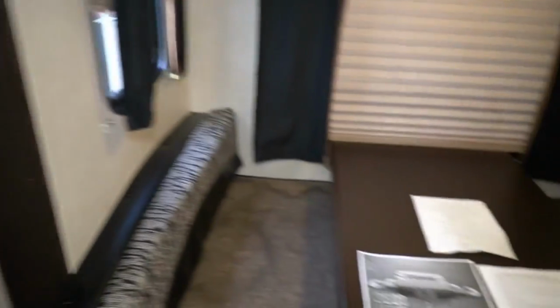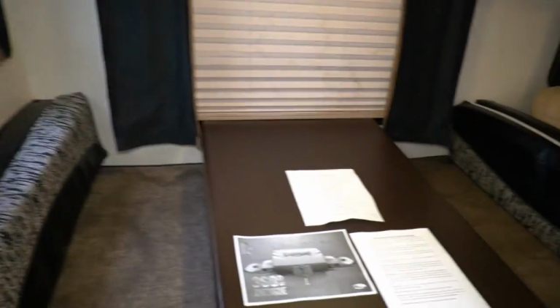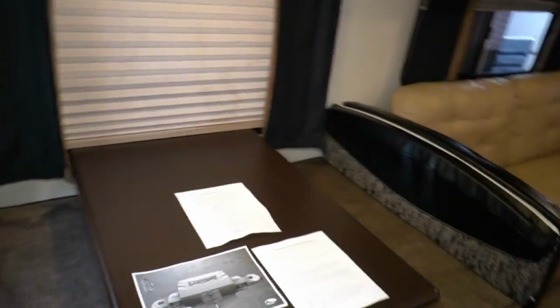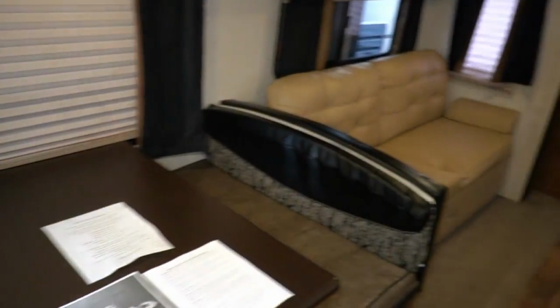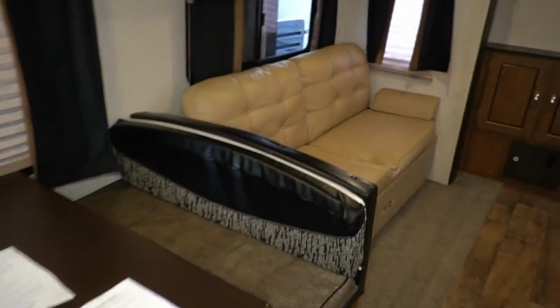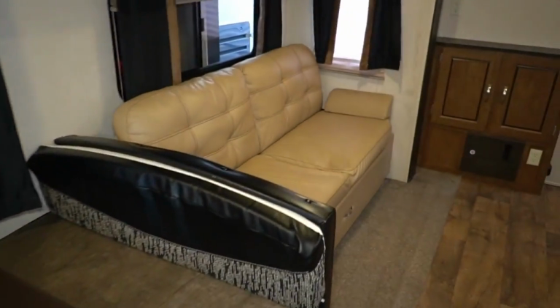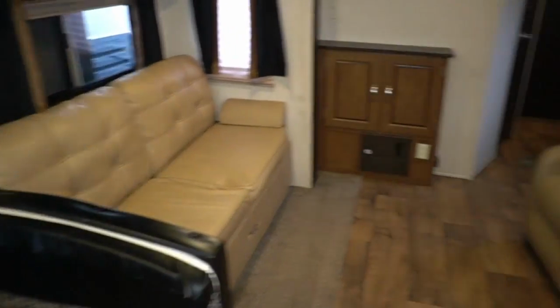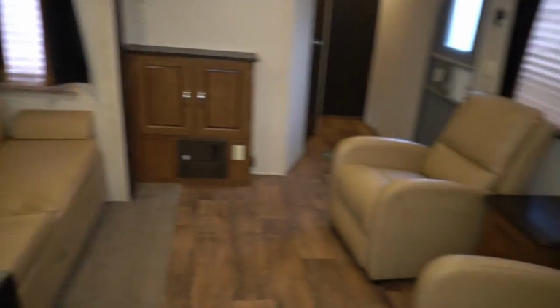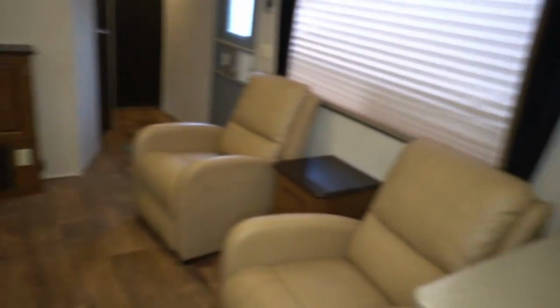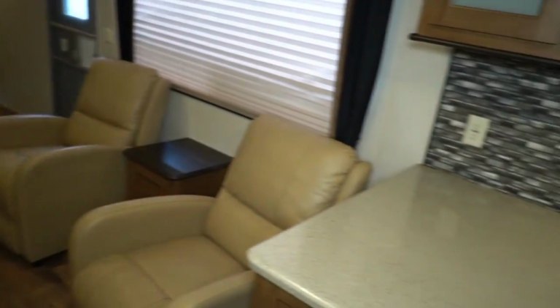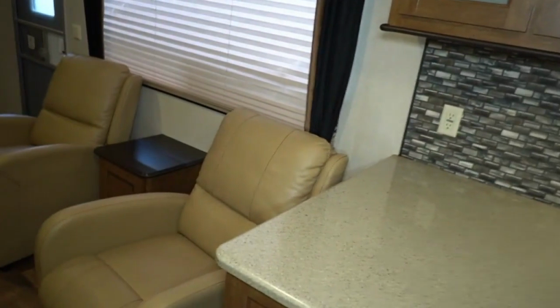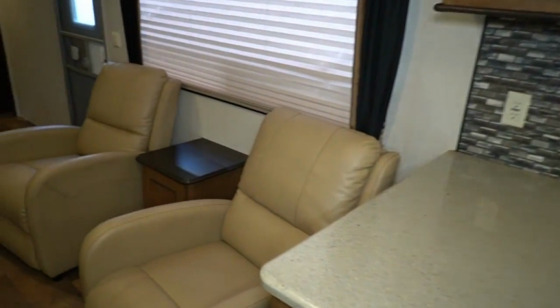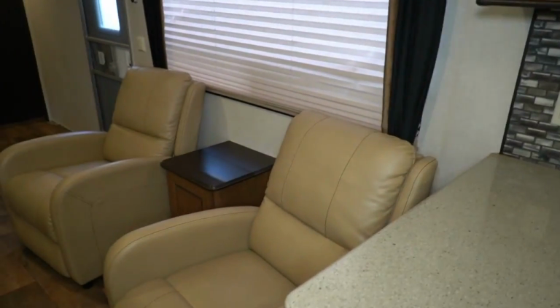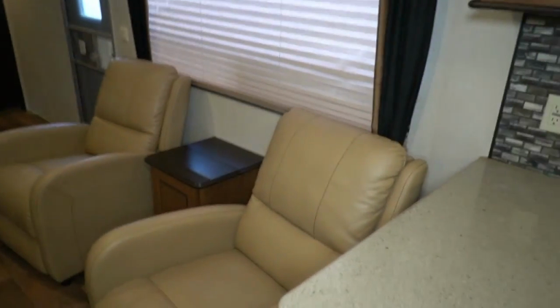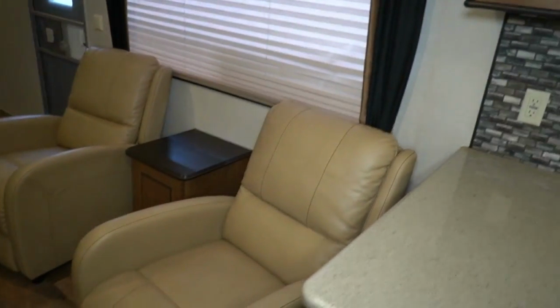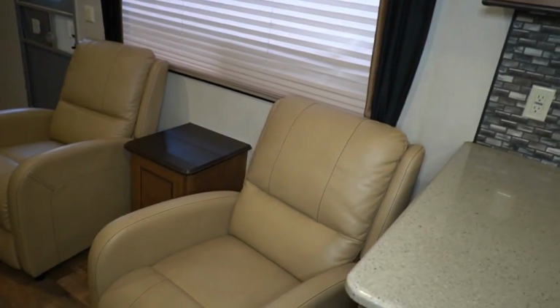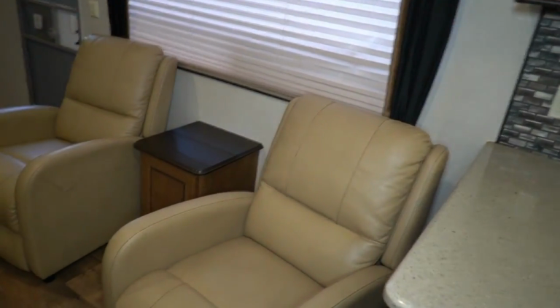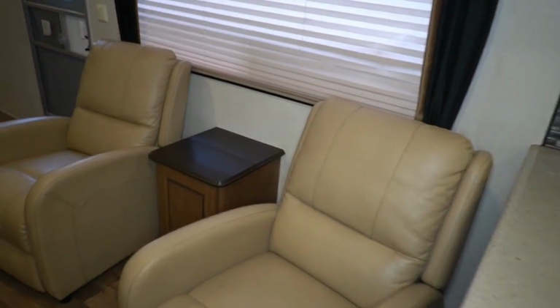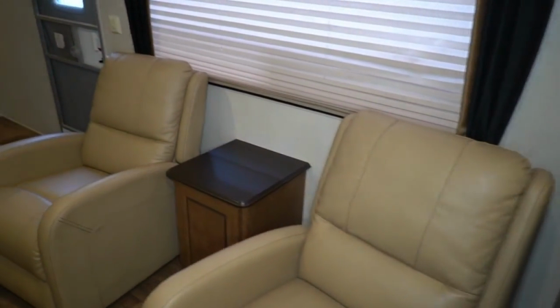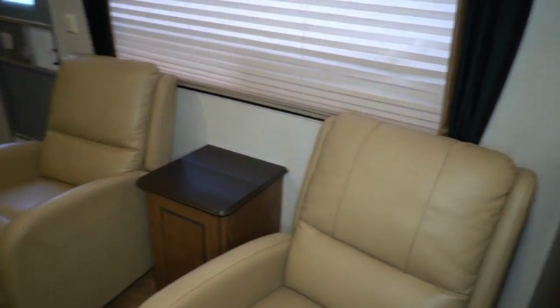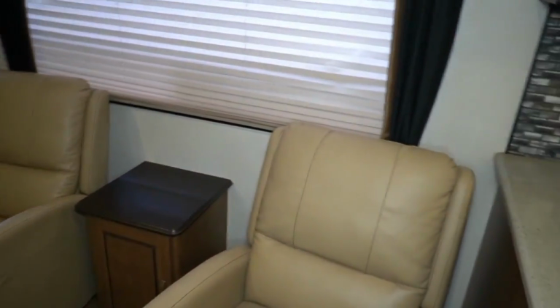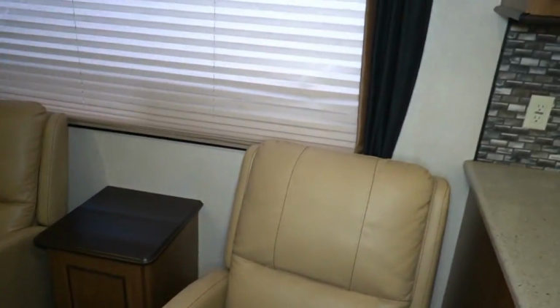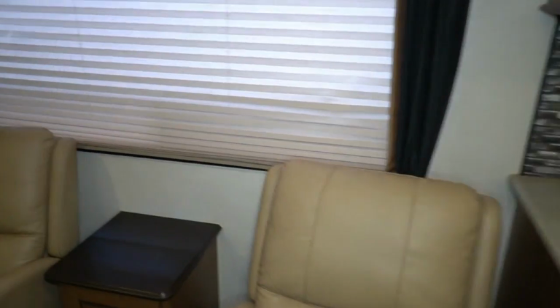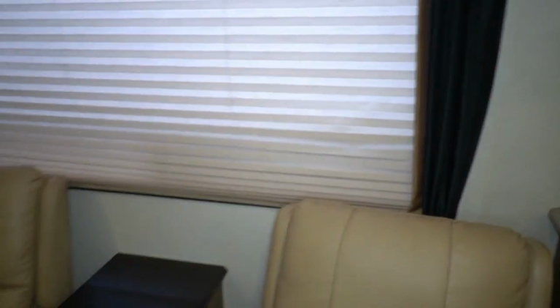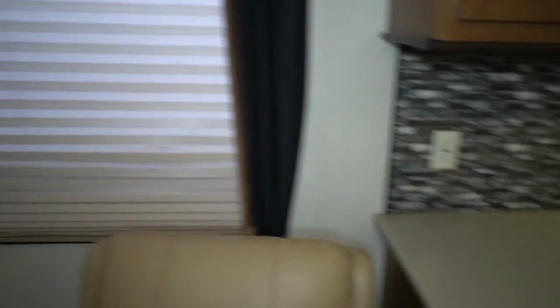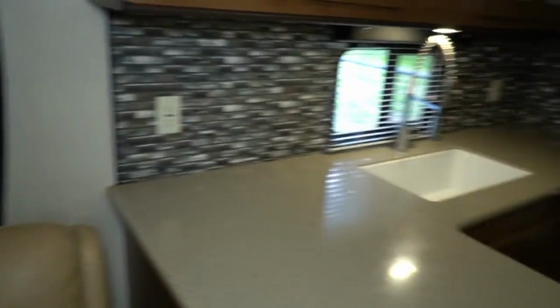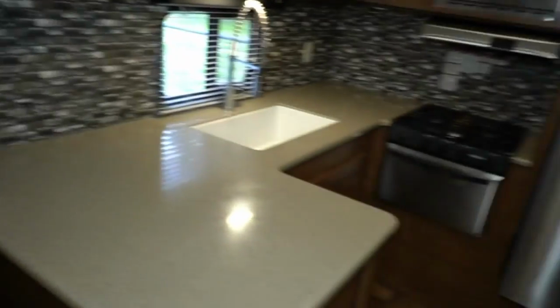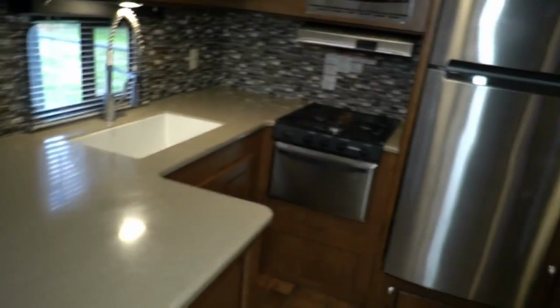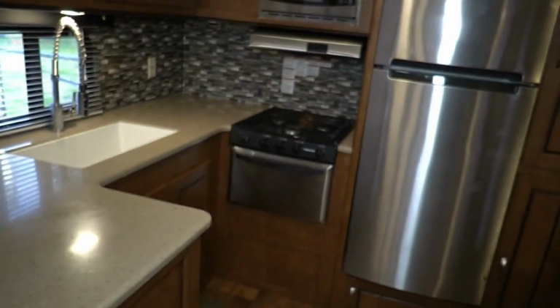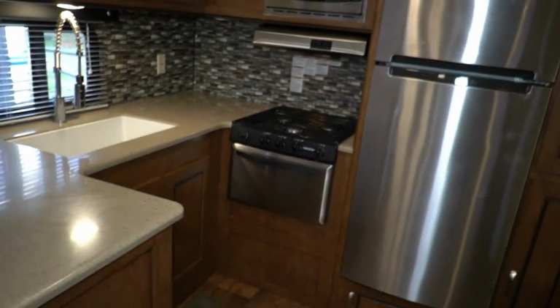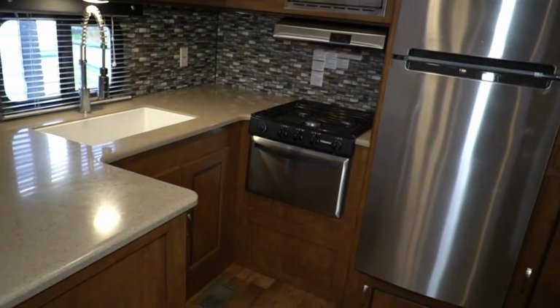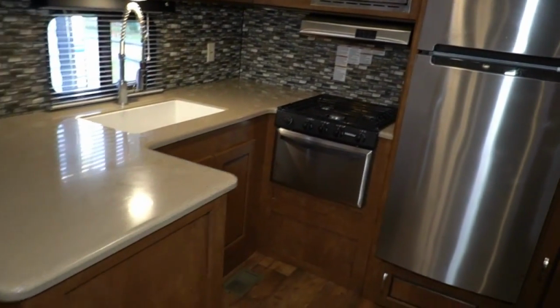So all the advantages of a propane refrigerator with double the cool time, half the replacement cost, and double the space. The average travel trailer shopper, on average, is going to be staying in campgrounds or places with full electrical hookups.